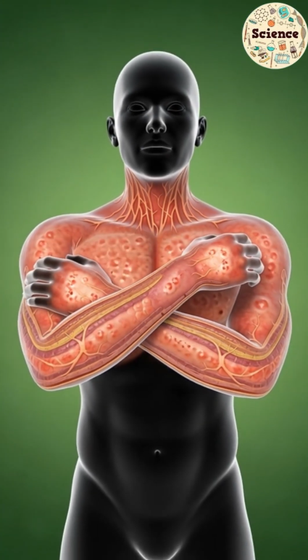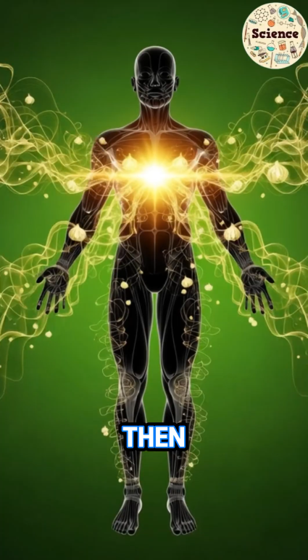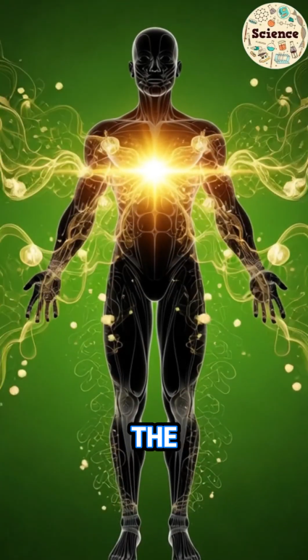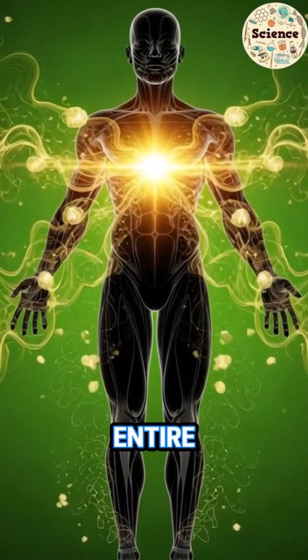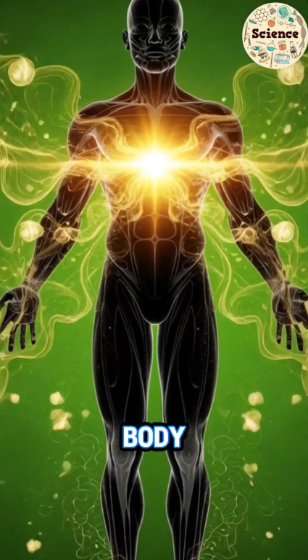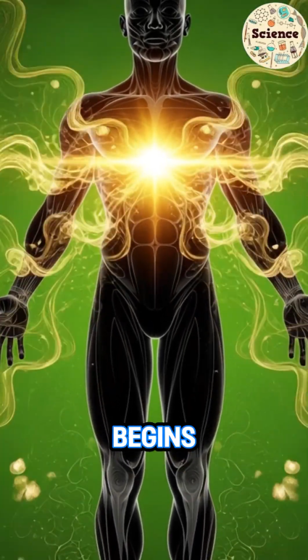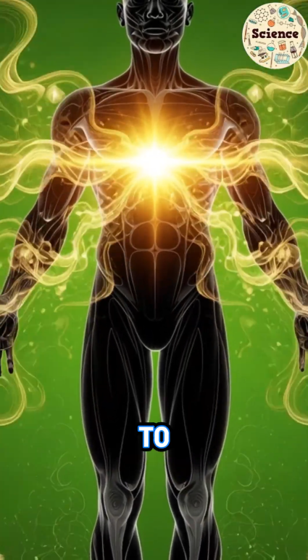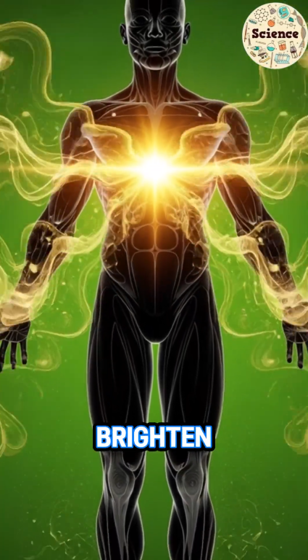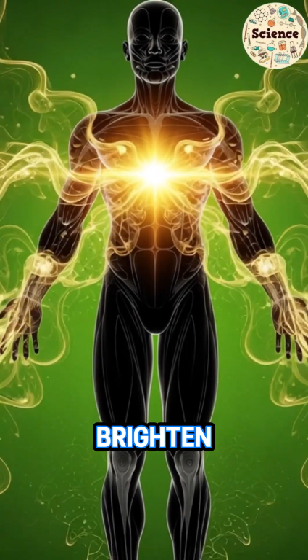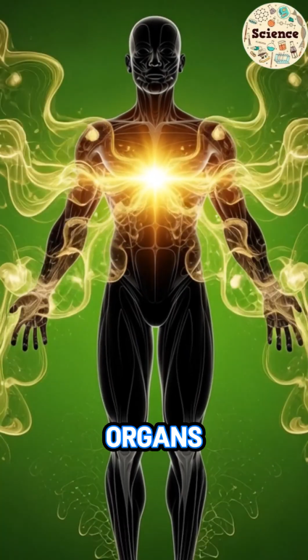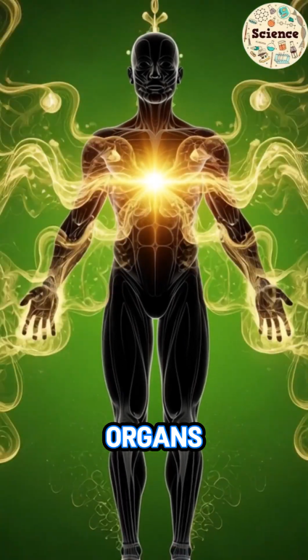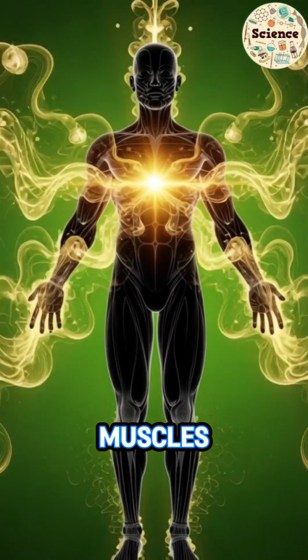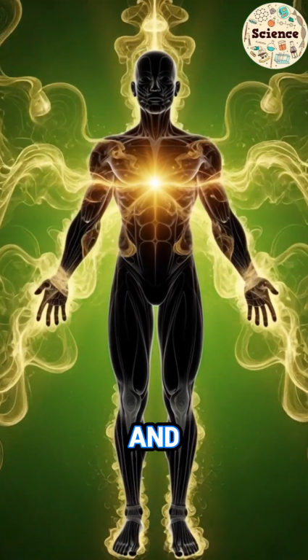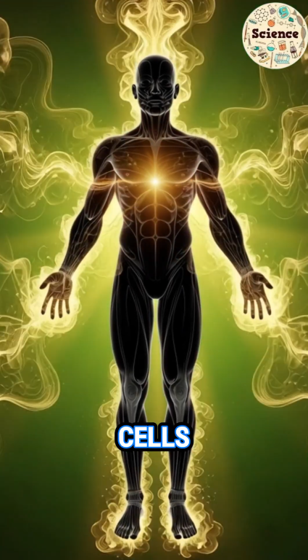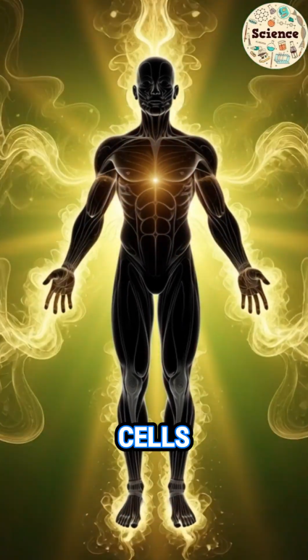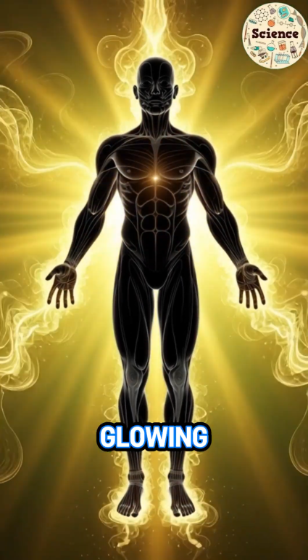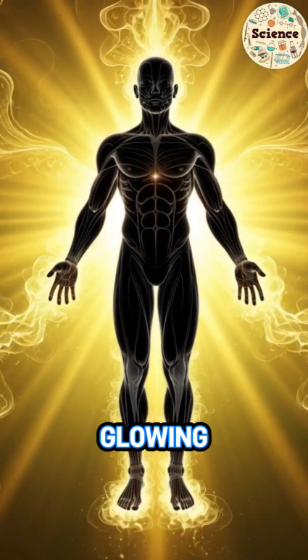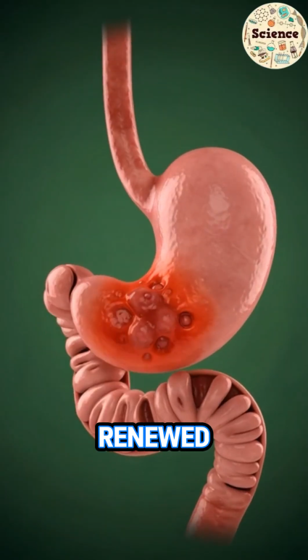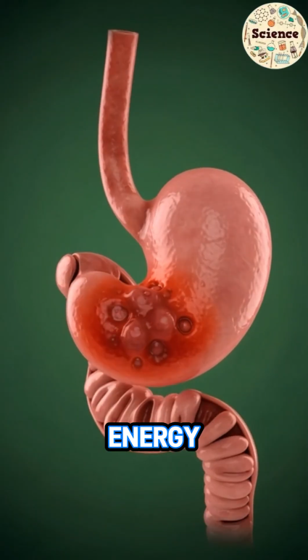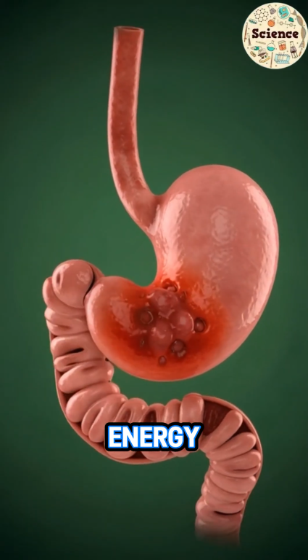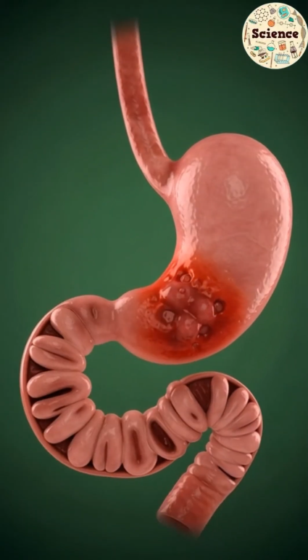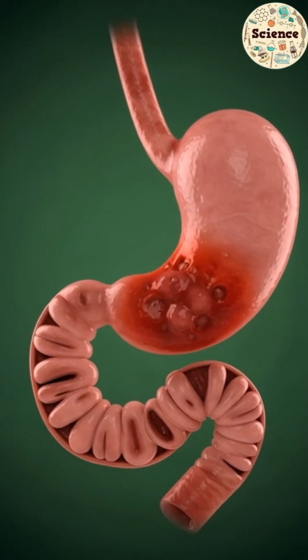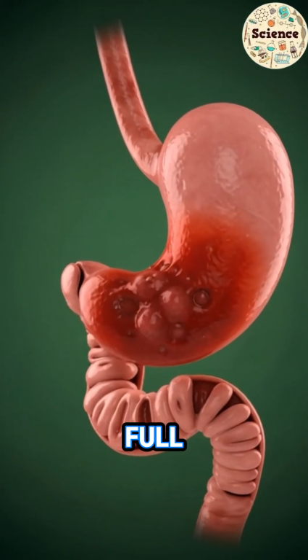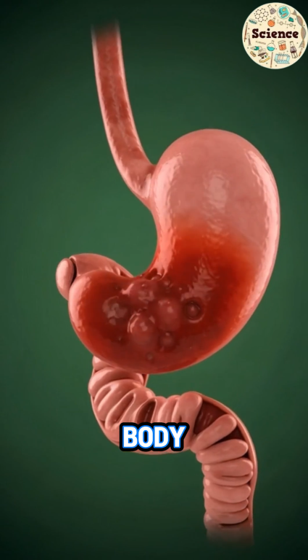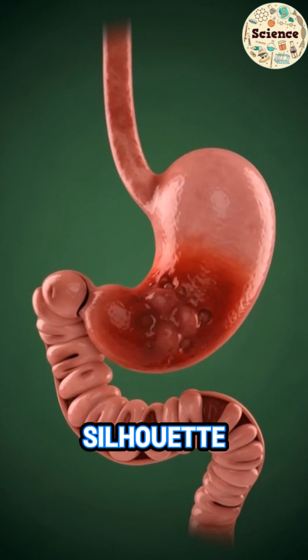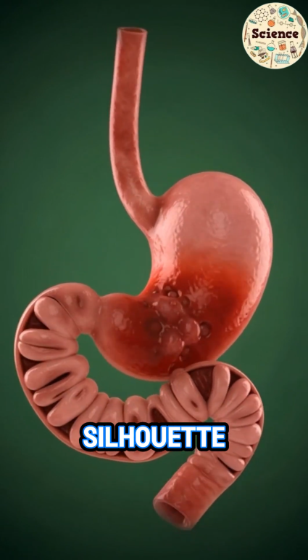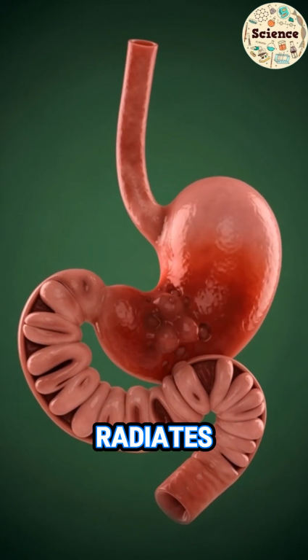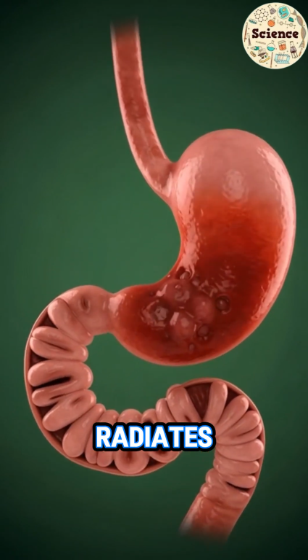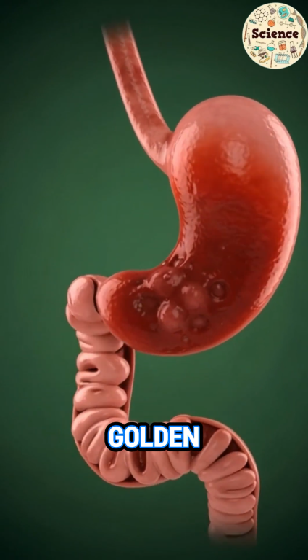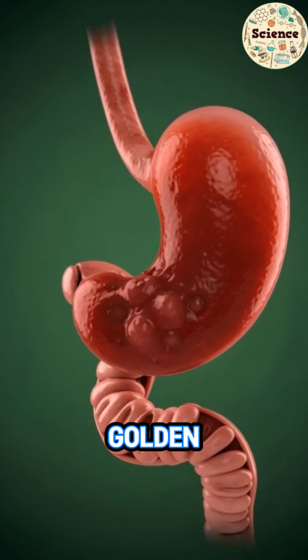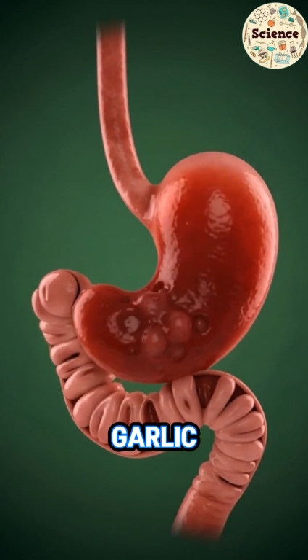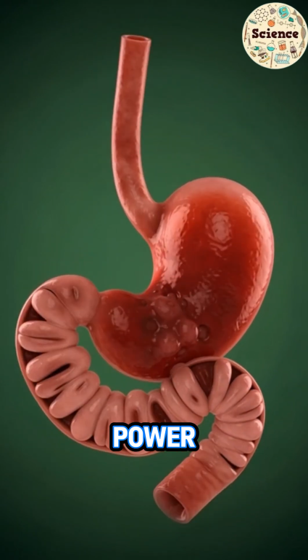Then the entire body begins to brighten. Organs, muscles, and cells glowing with renewed energy. A full-body silhouette radiates with golden garlic power.